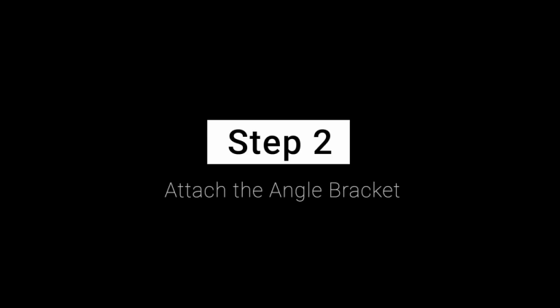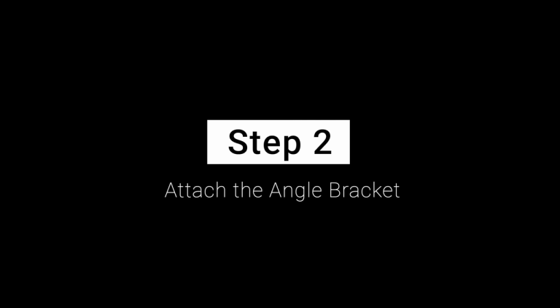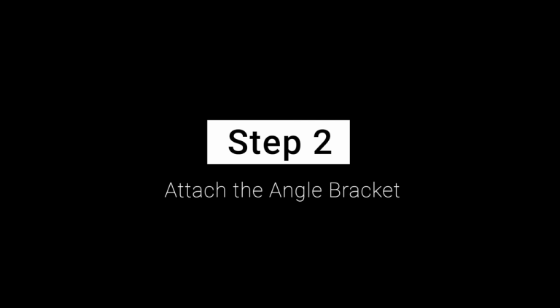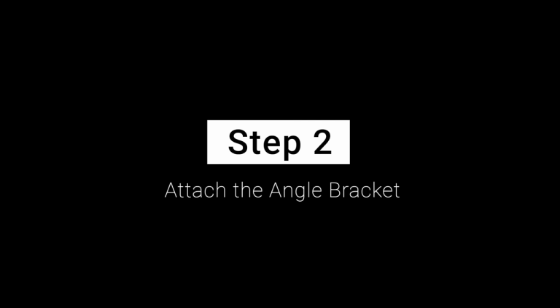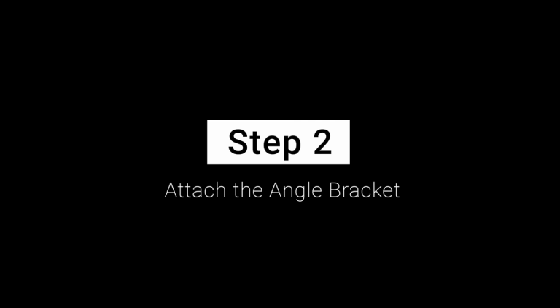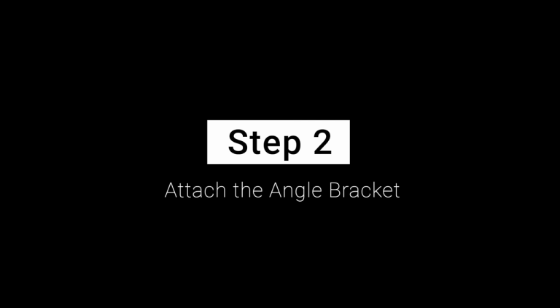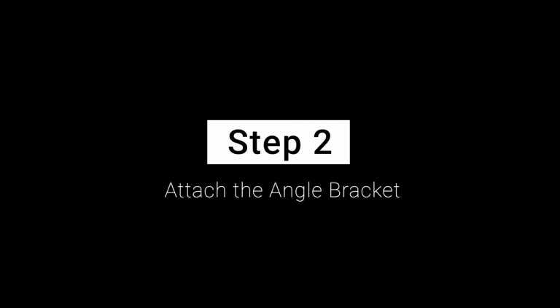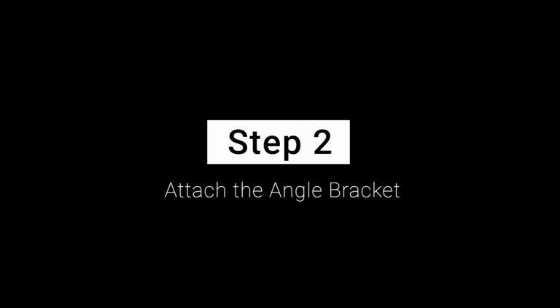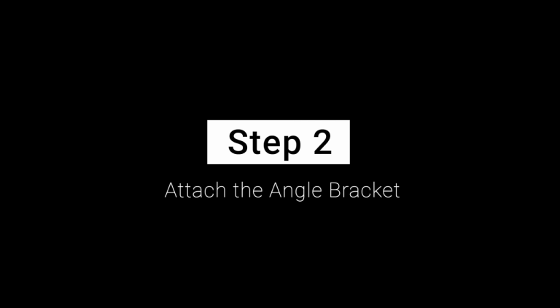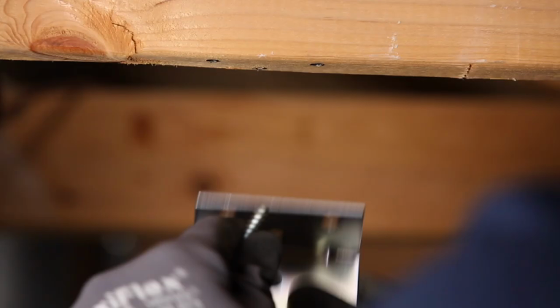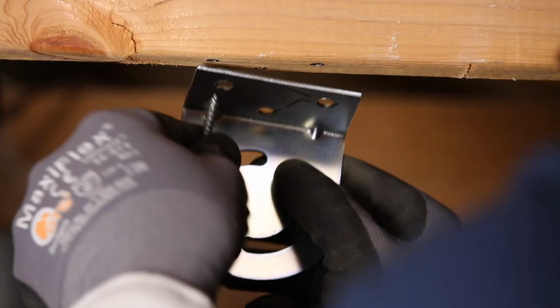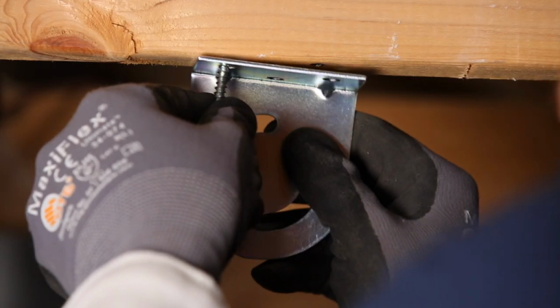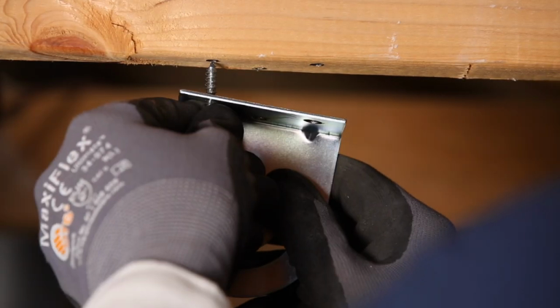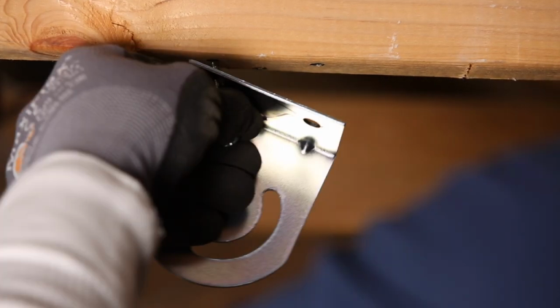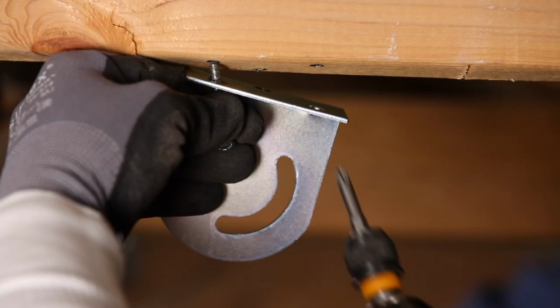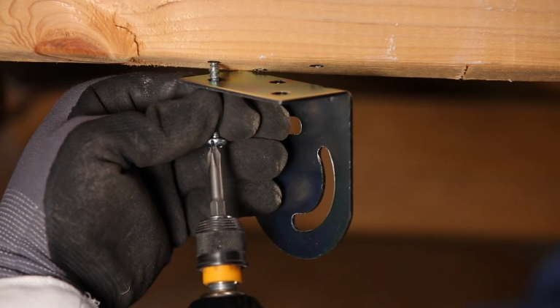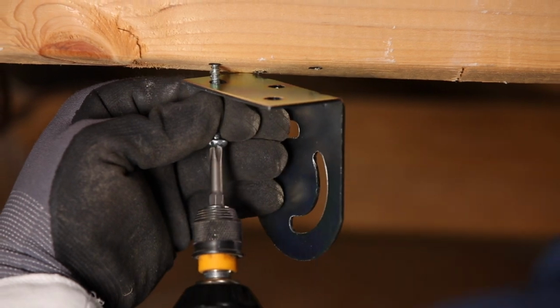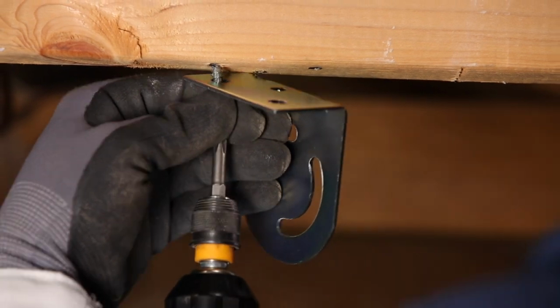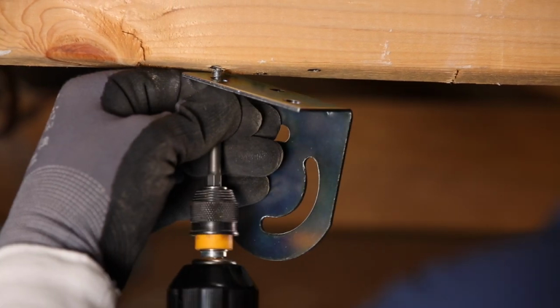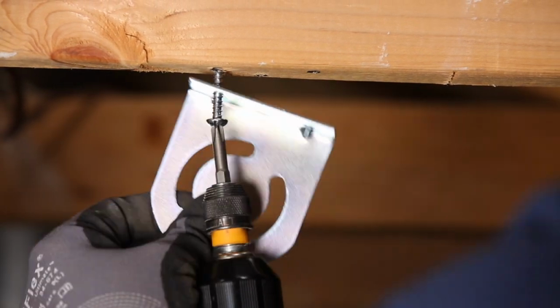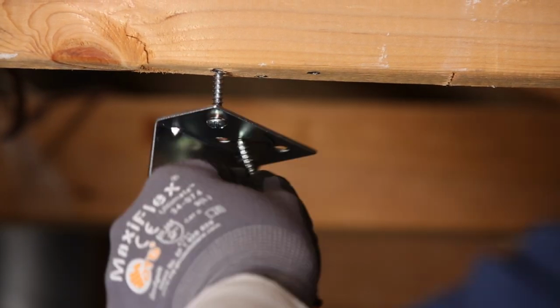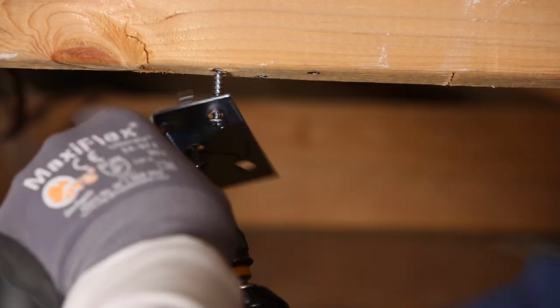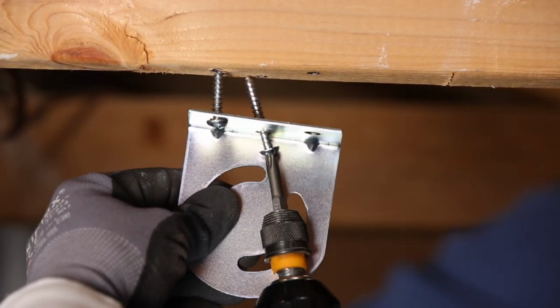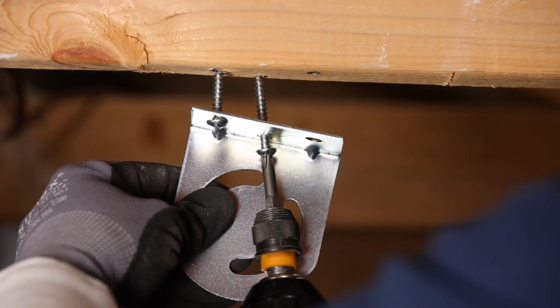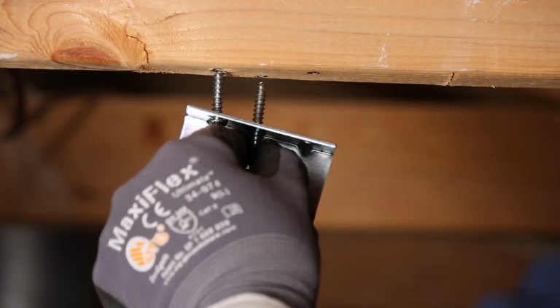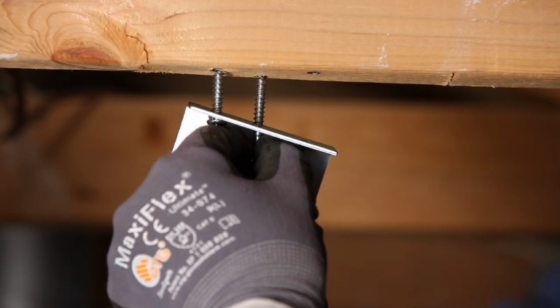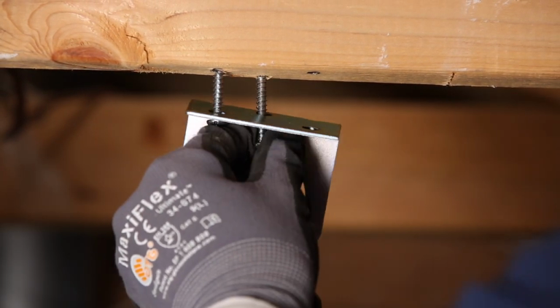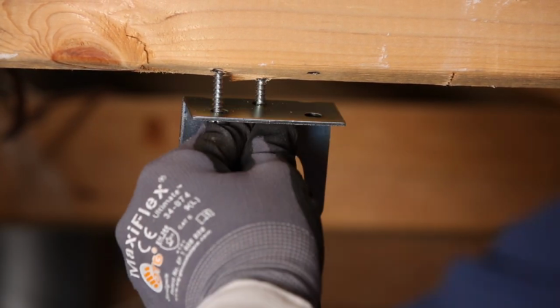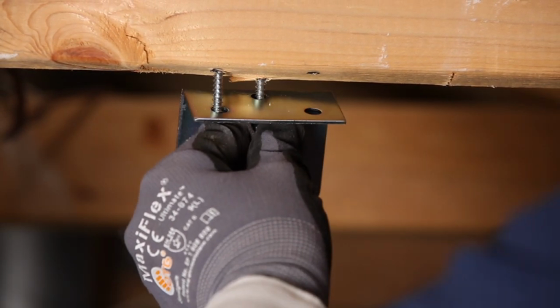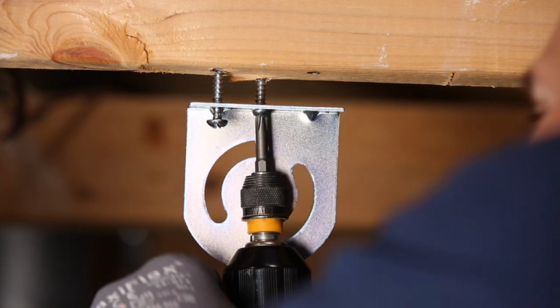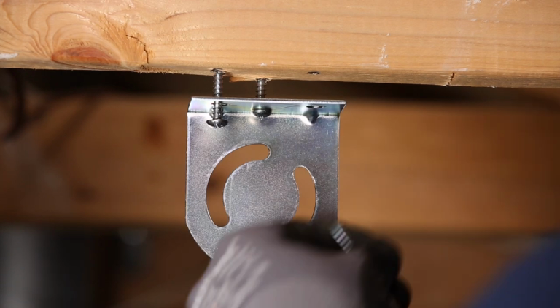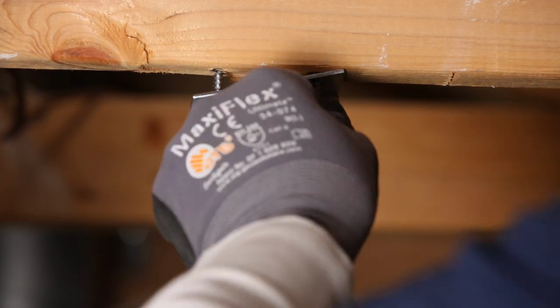Step 2: Attach the angle bracket. Using the three included lag screws, along with a power tool or a screwdriver, attach the angle bracket as shown.